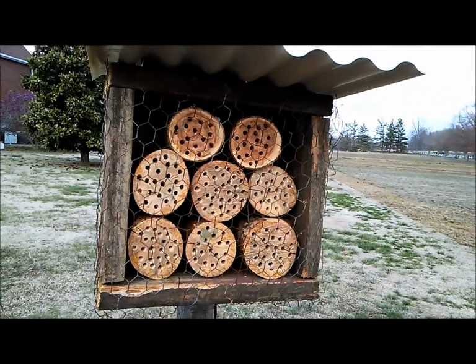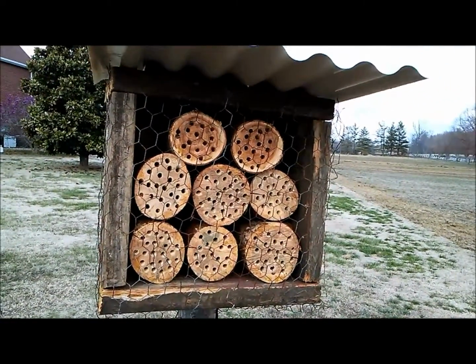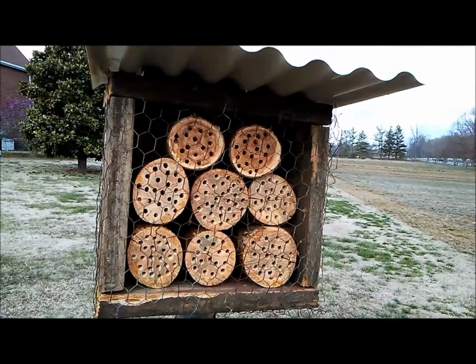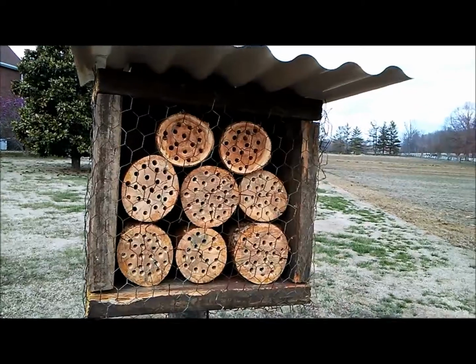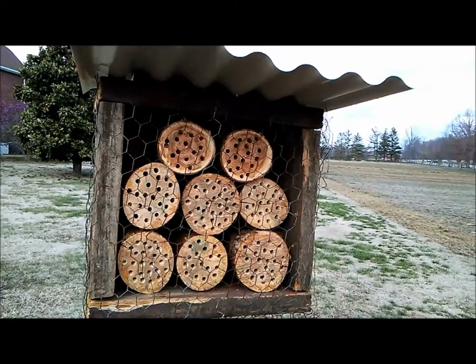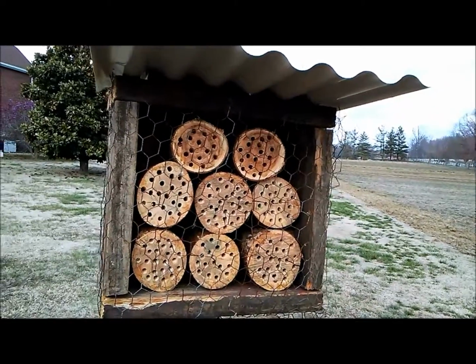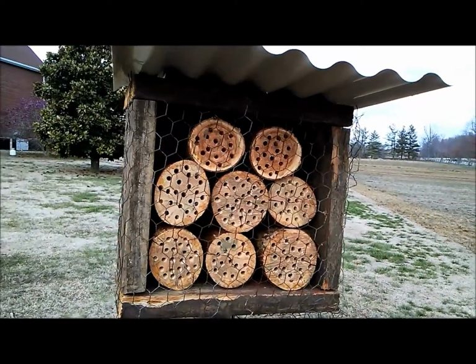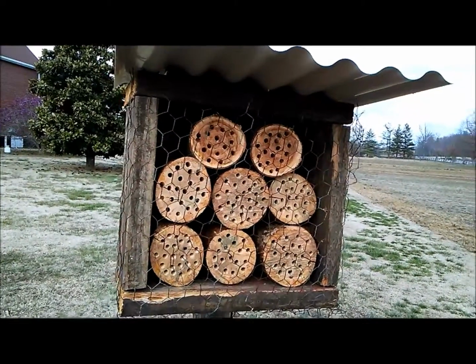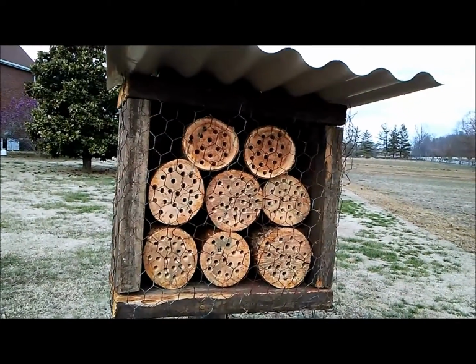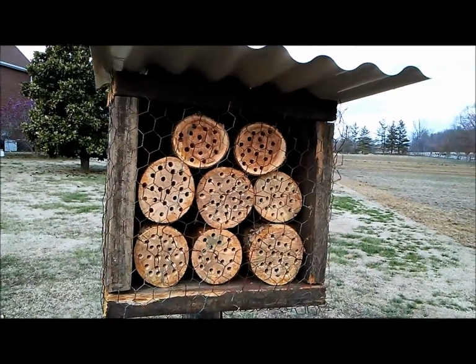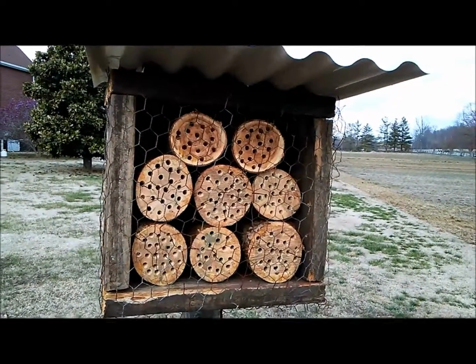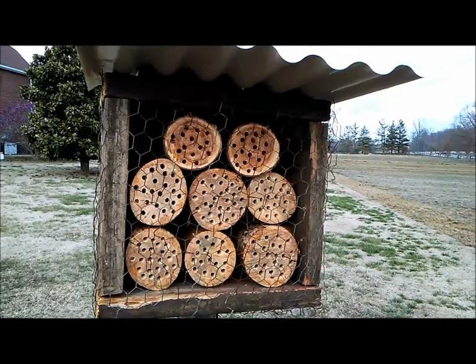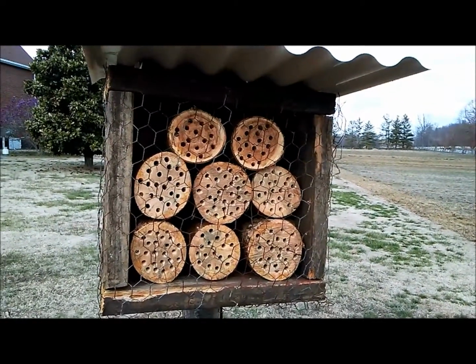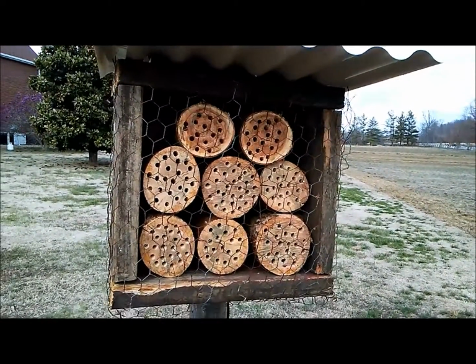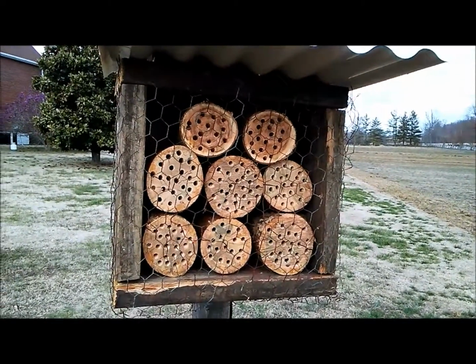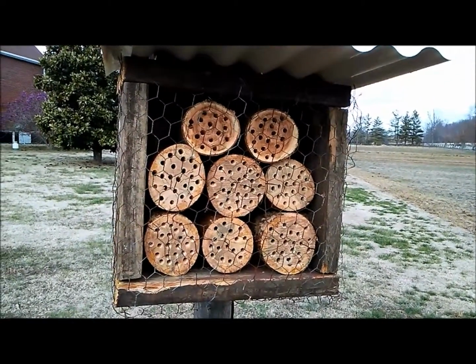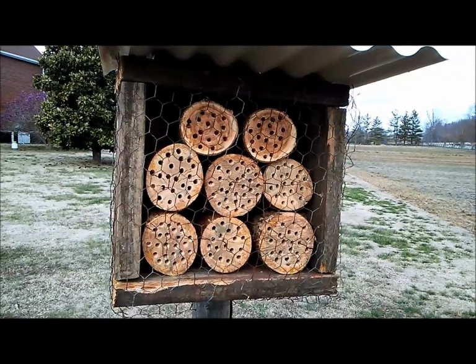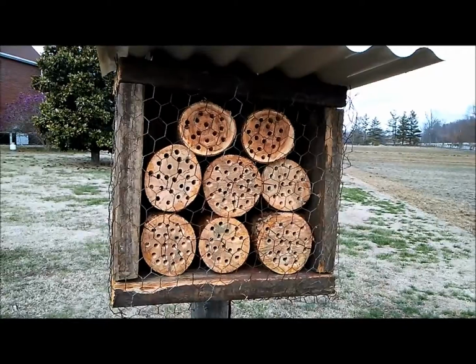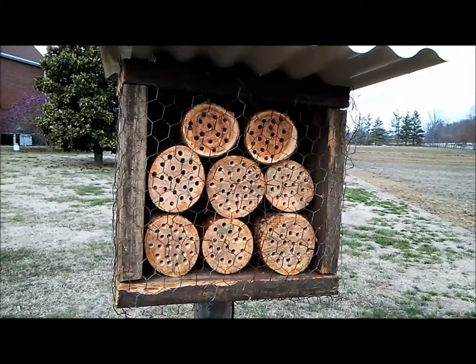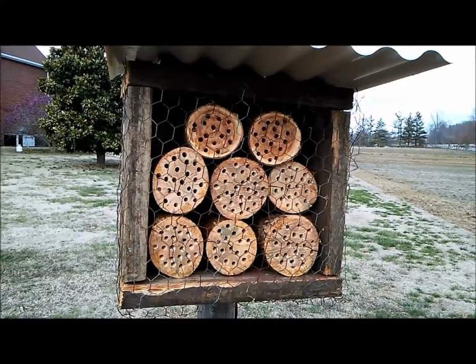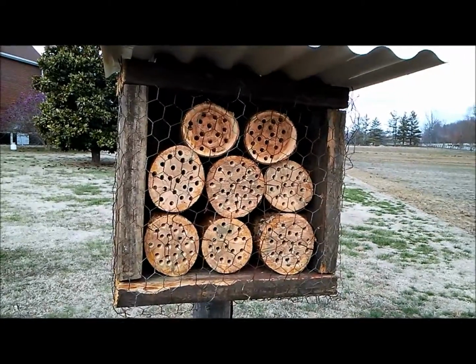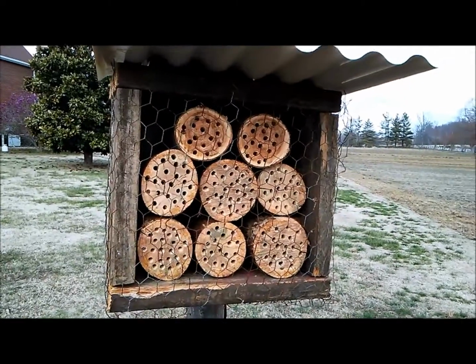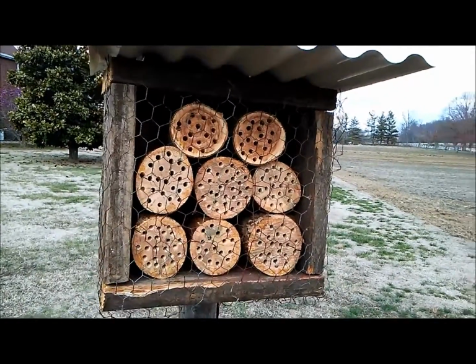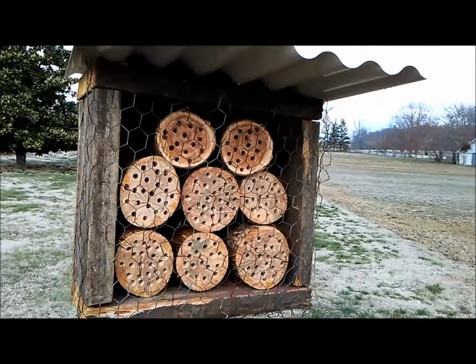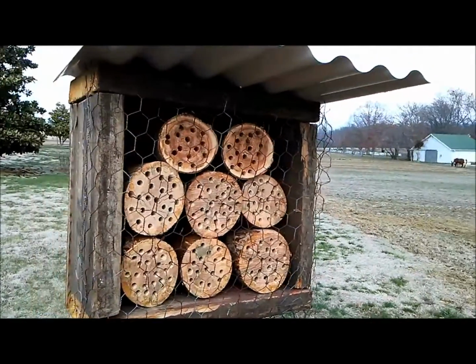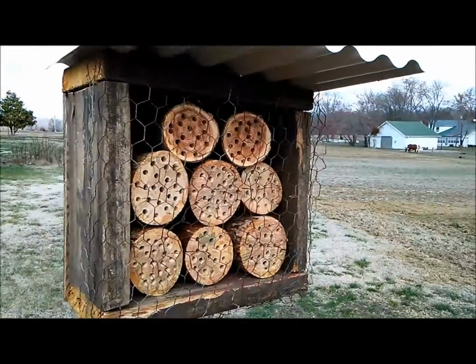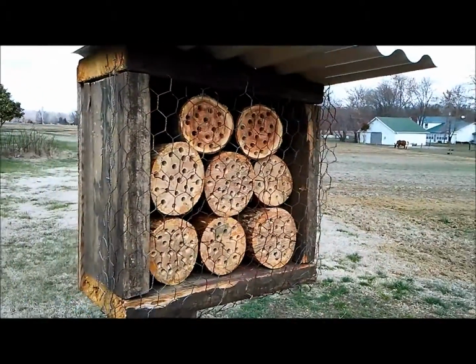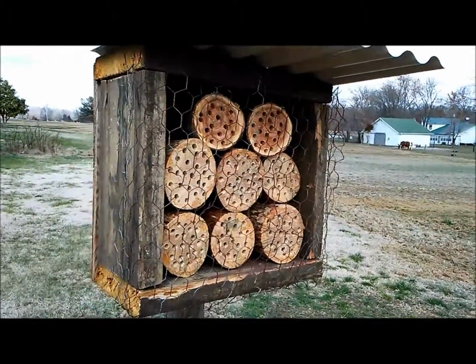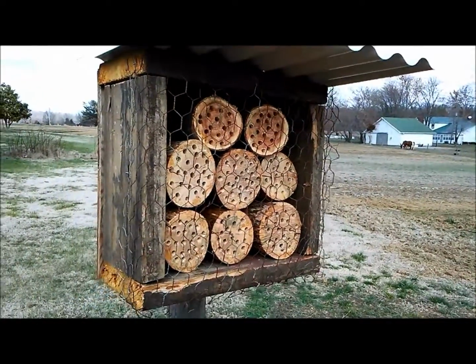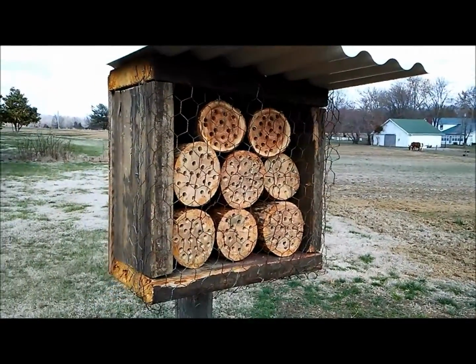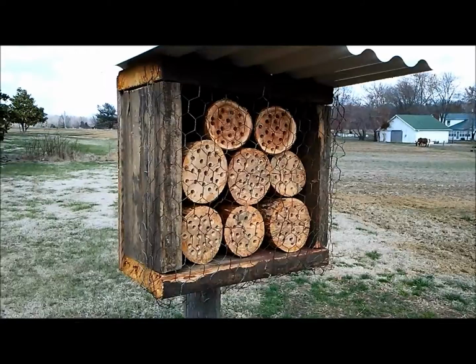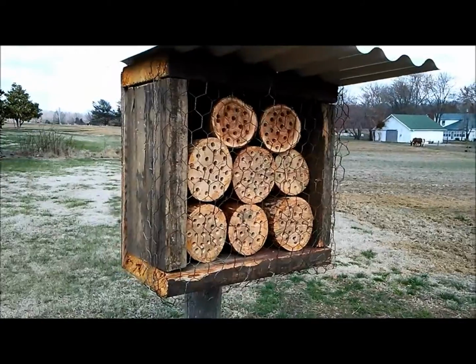When do you think the bees will start to be attracted to this? Well, hopefully this spring there'll be a few come around and start to lay and pollinate the crops, and then next year we'll have the benefits from it.